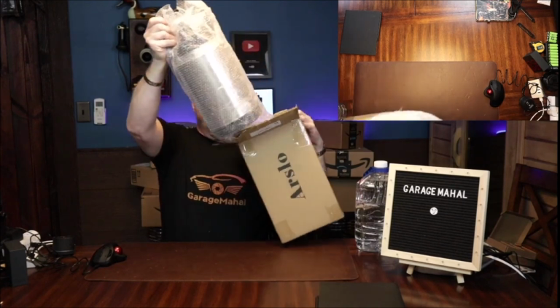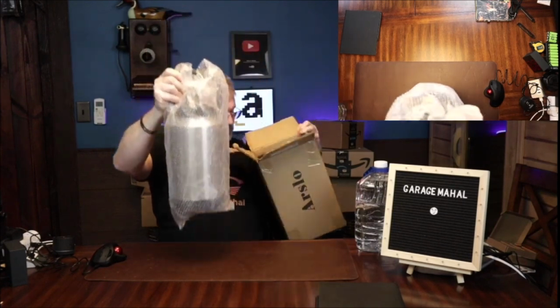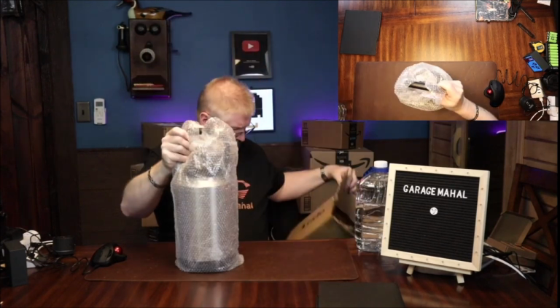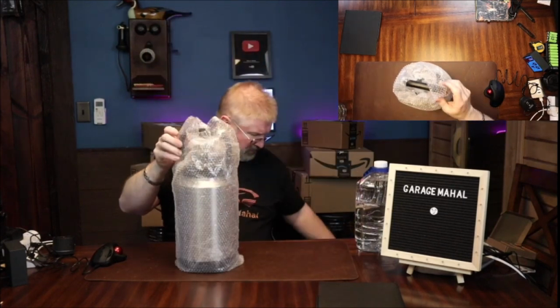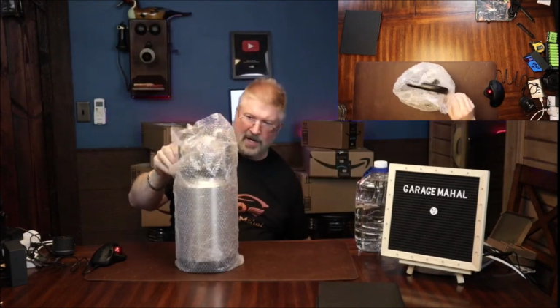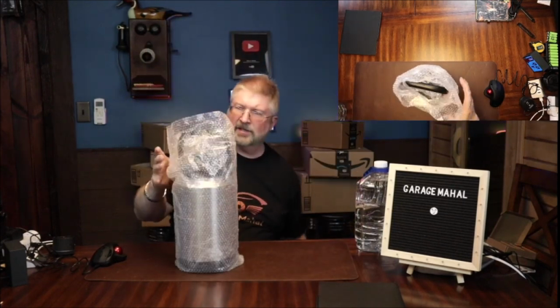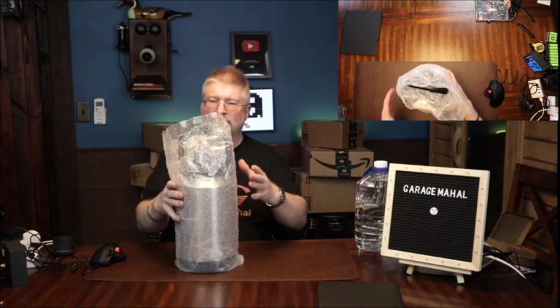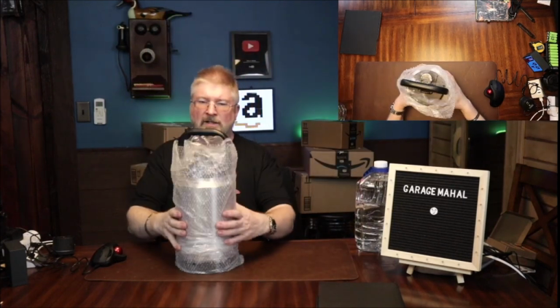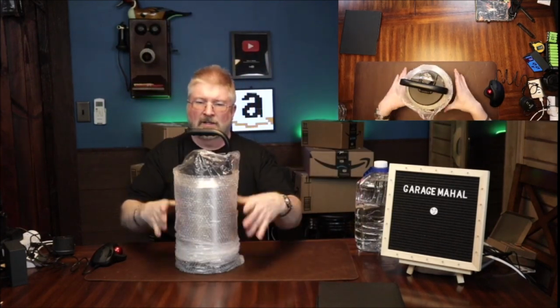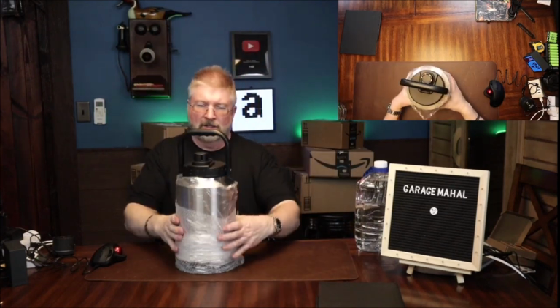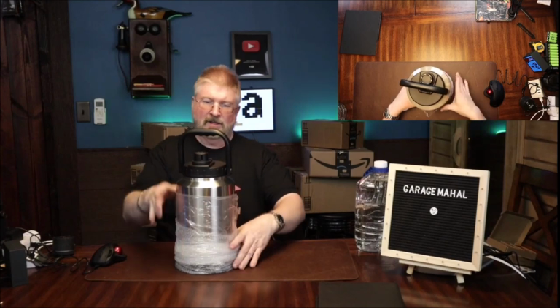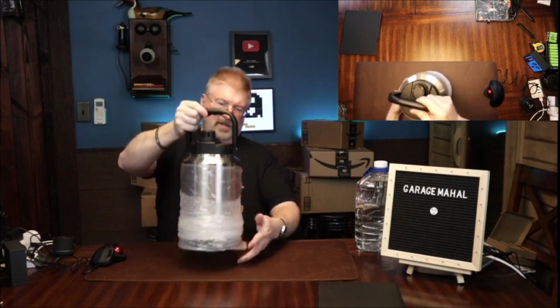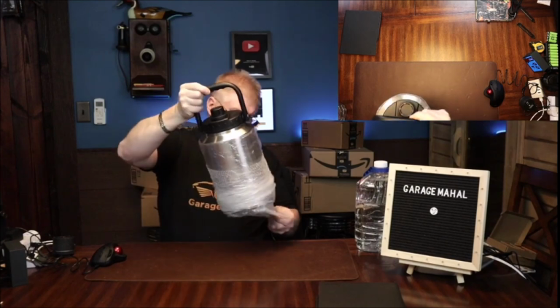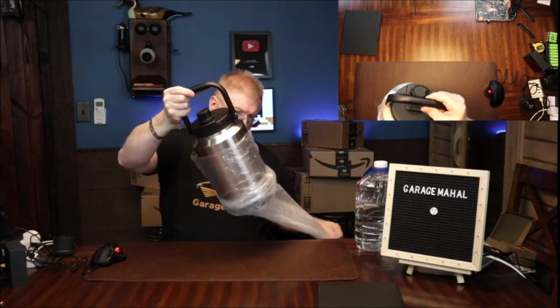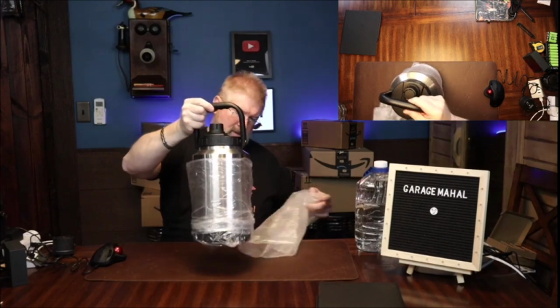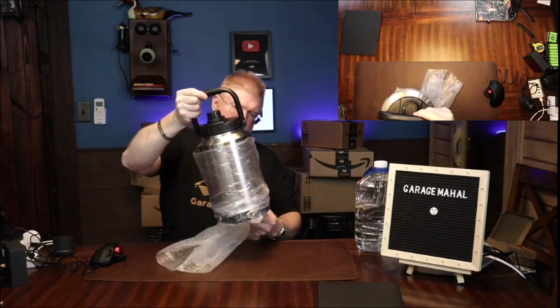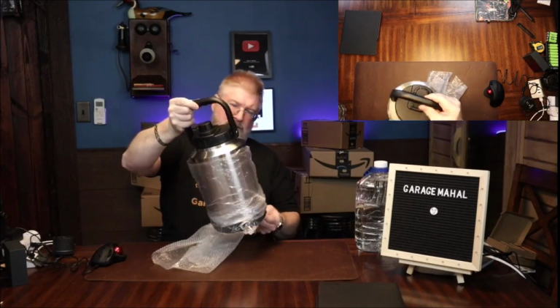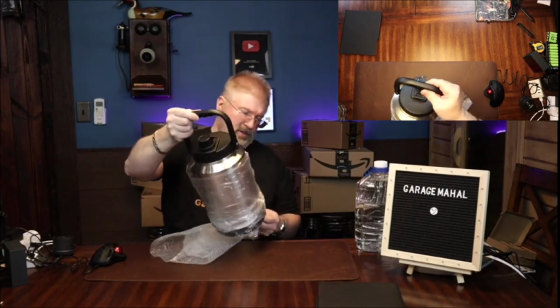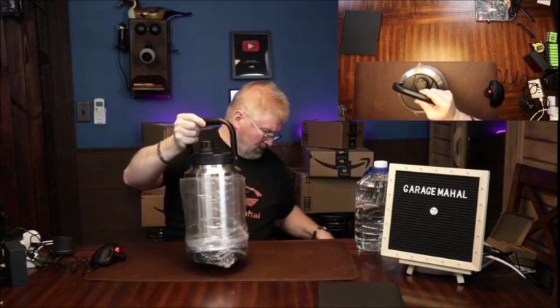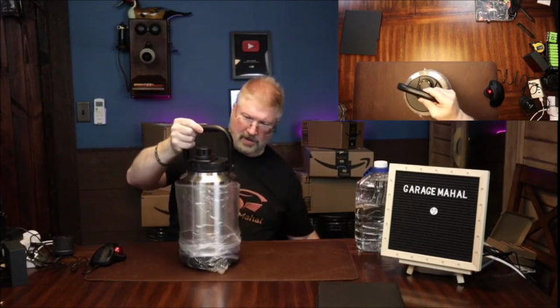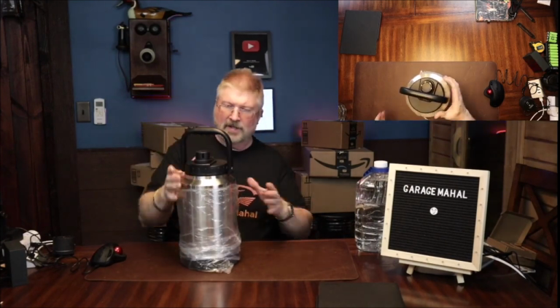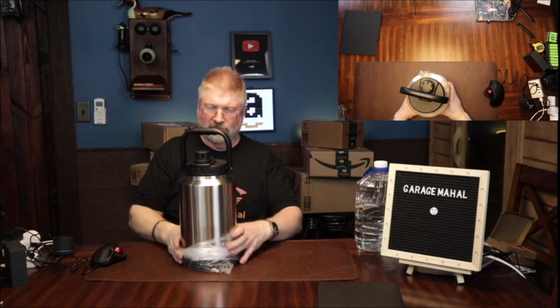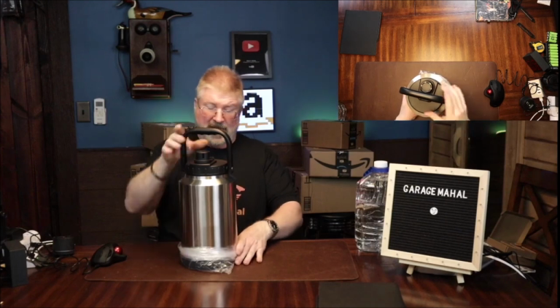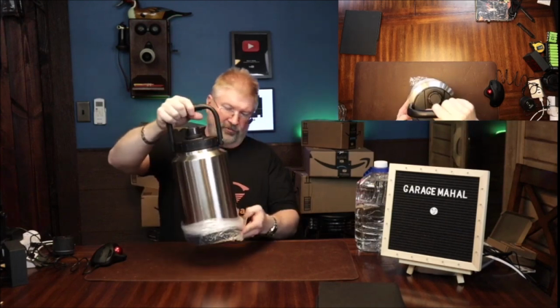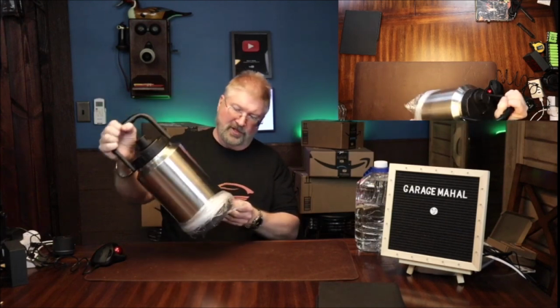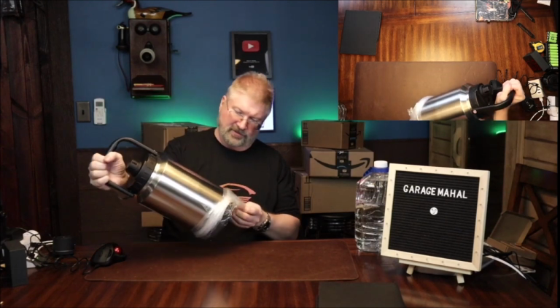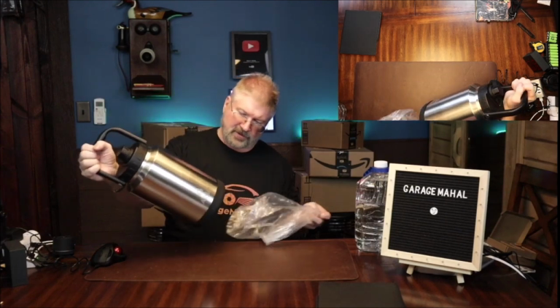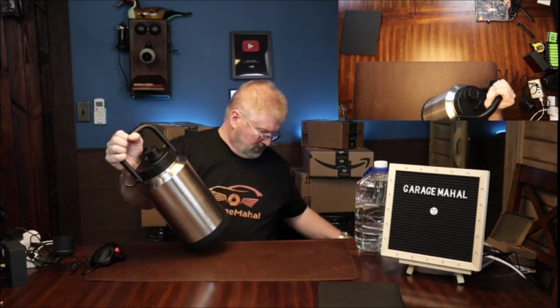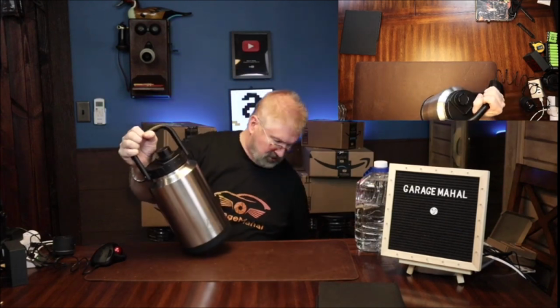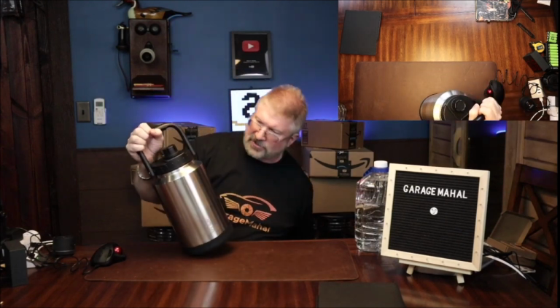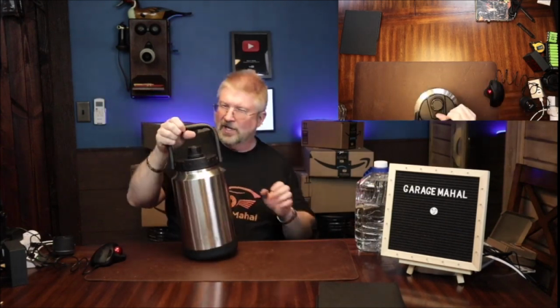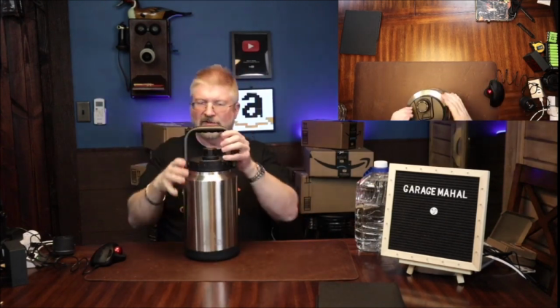And this is a big guy. I really love the stainless steel color of it.